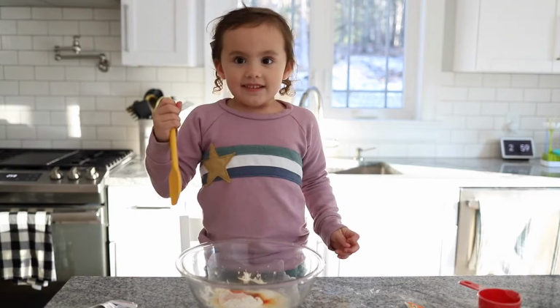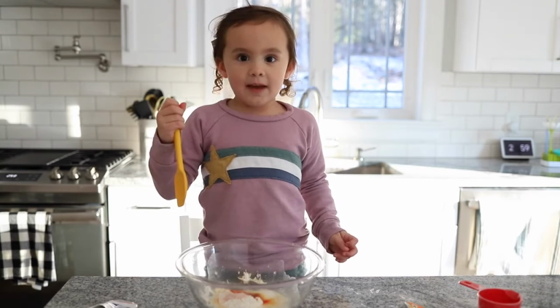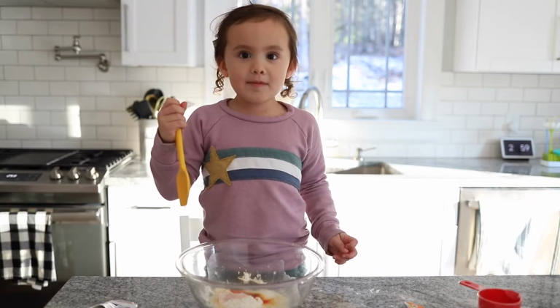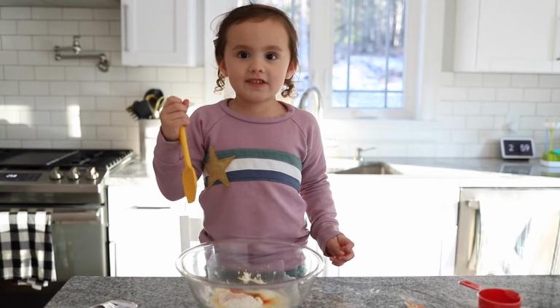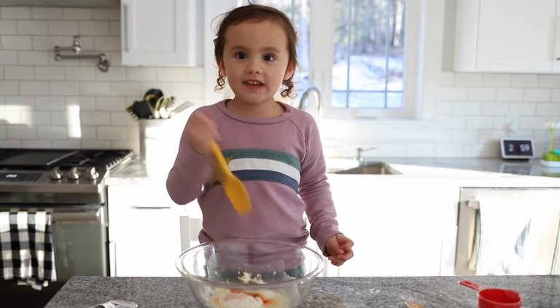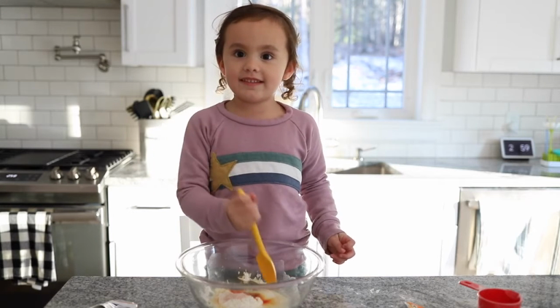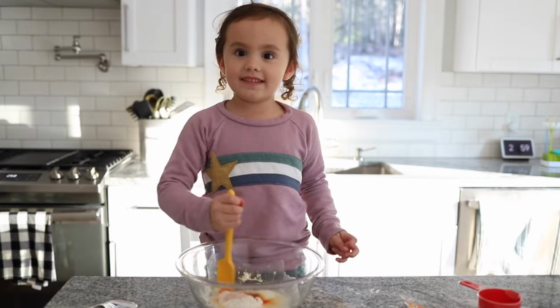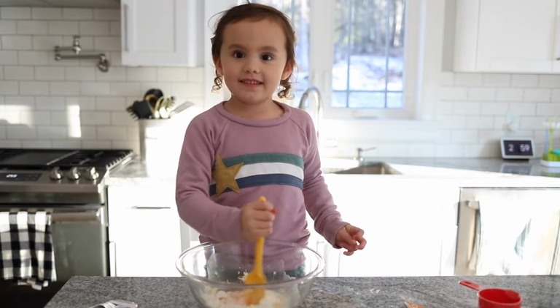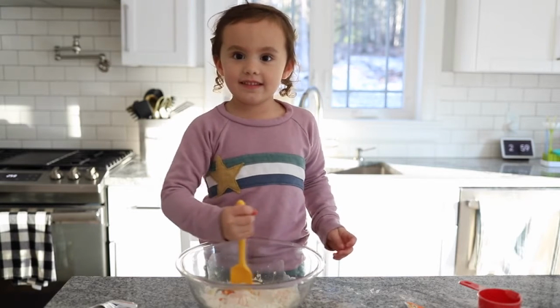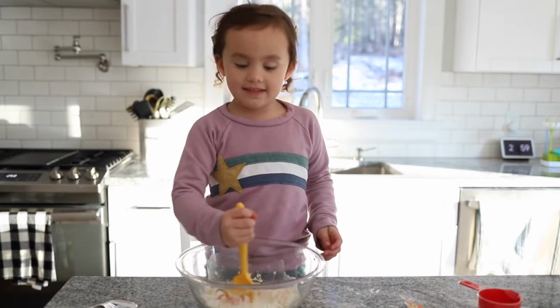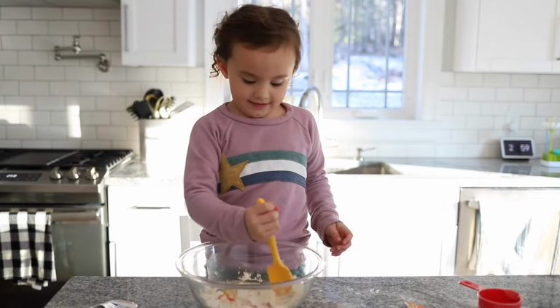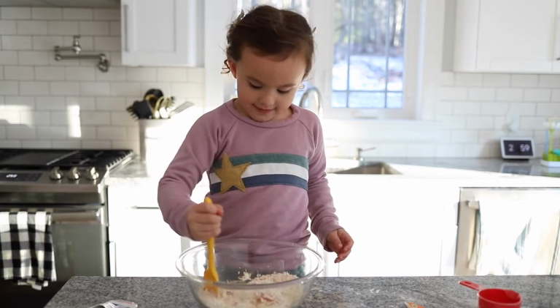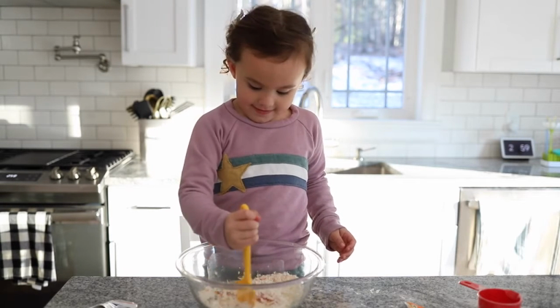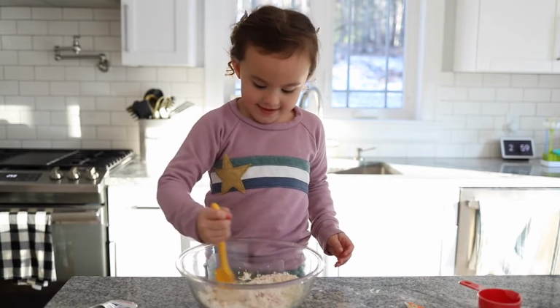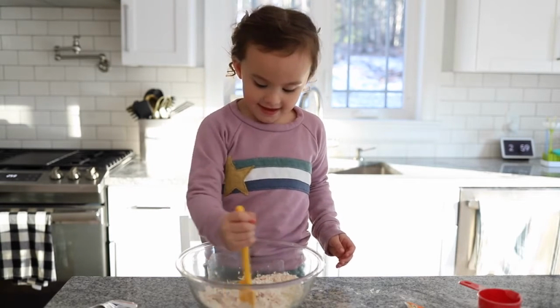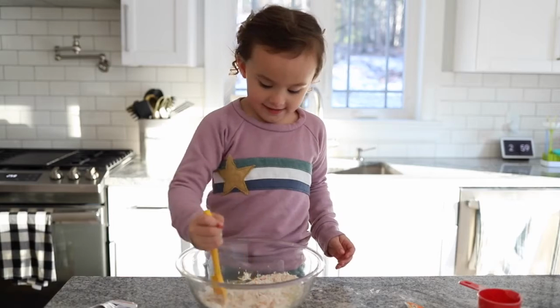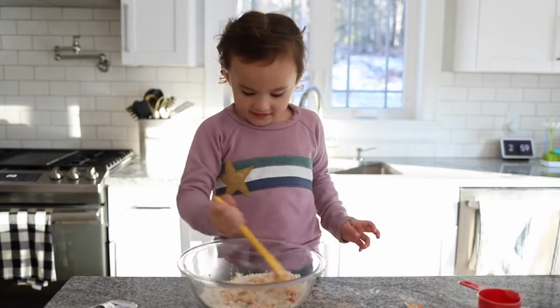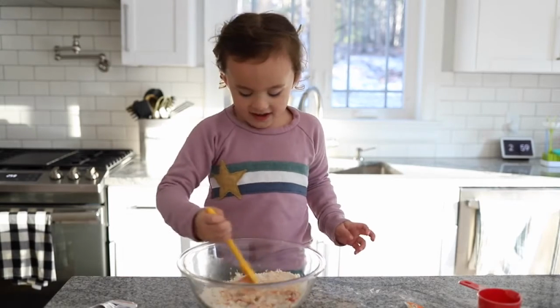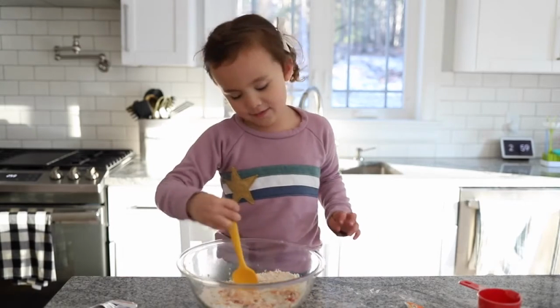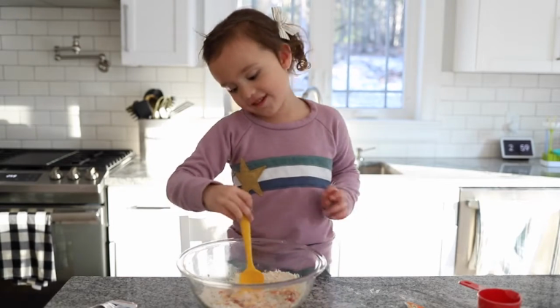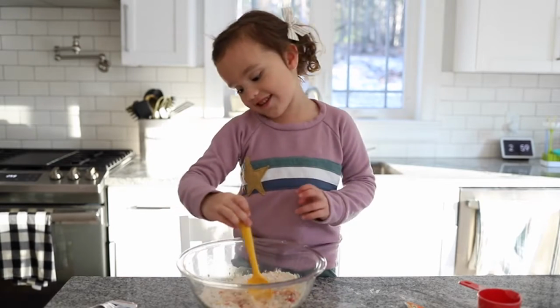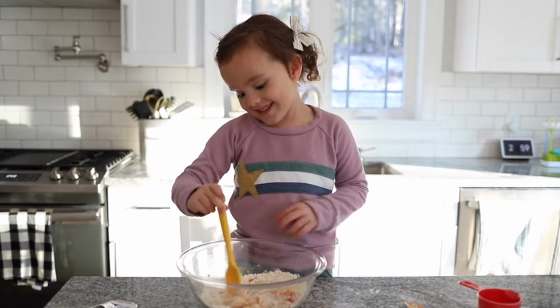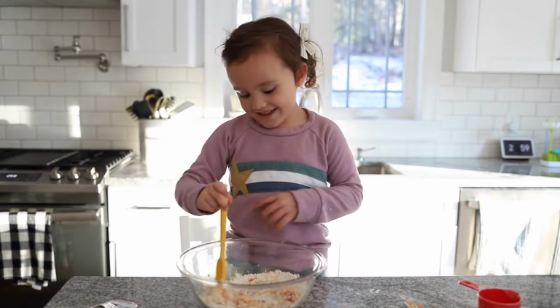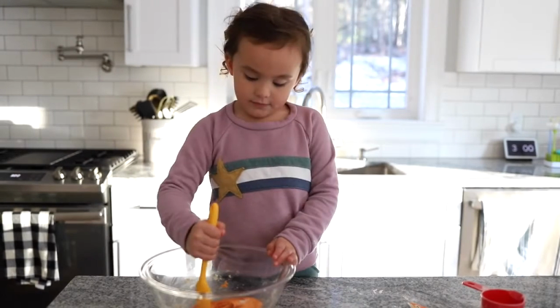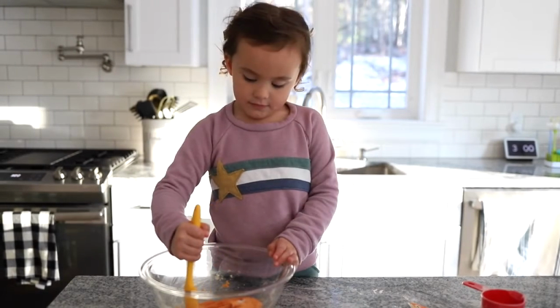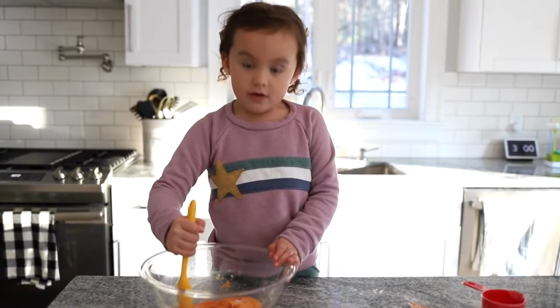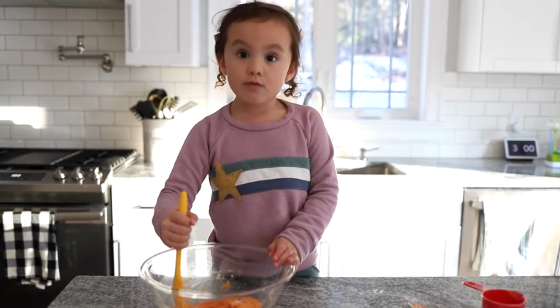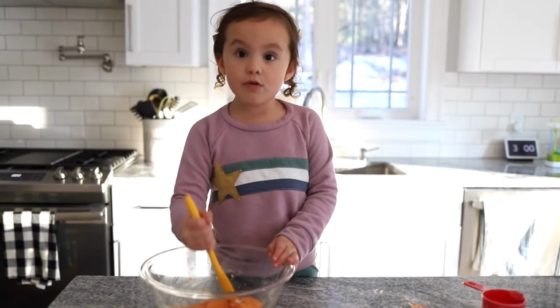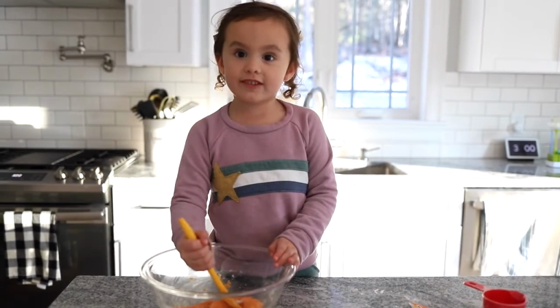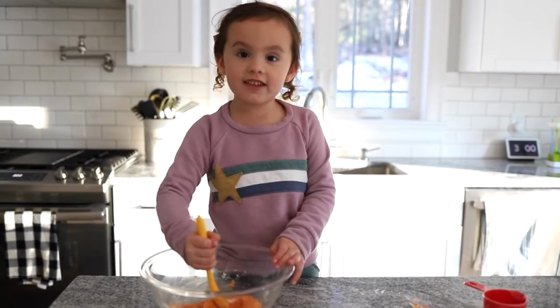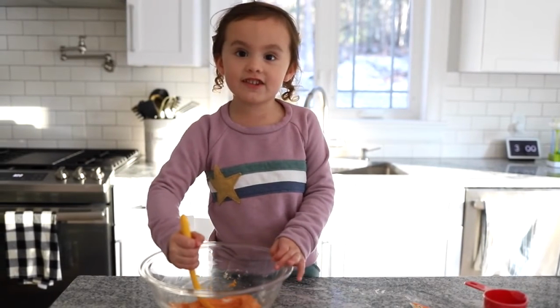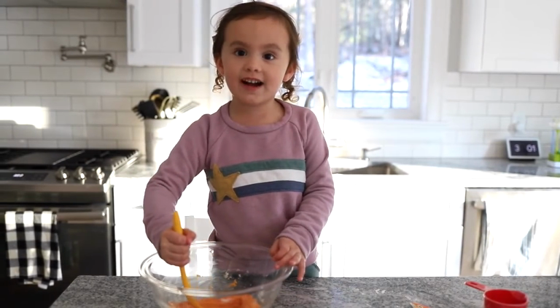Time to mix it. That smells good. It's getting tough!